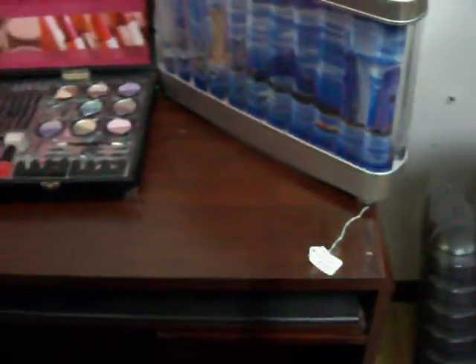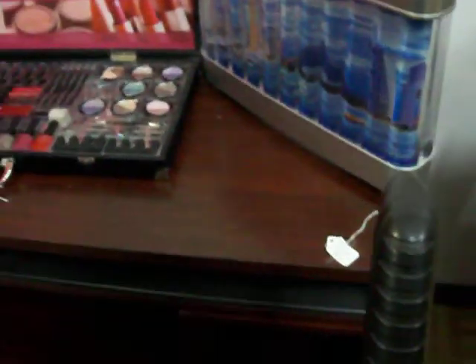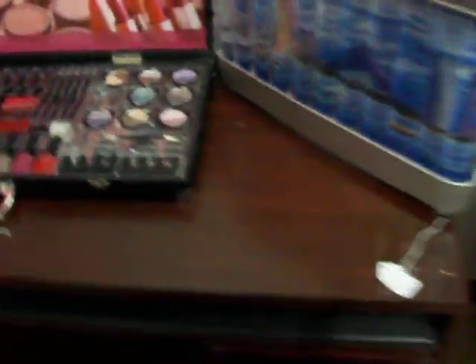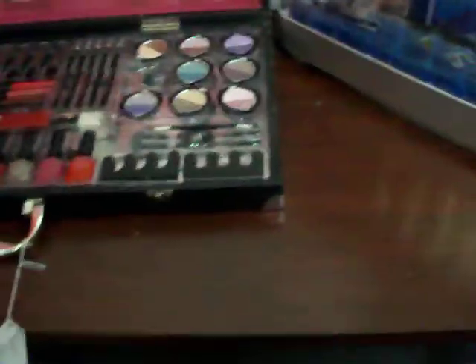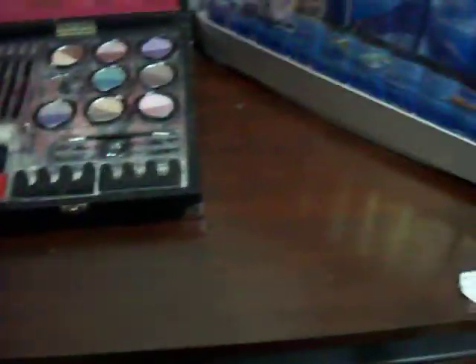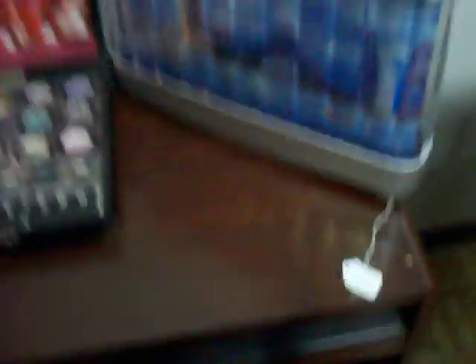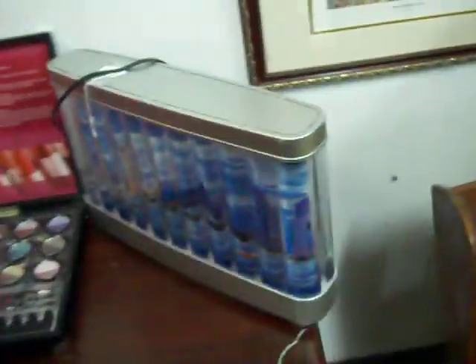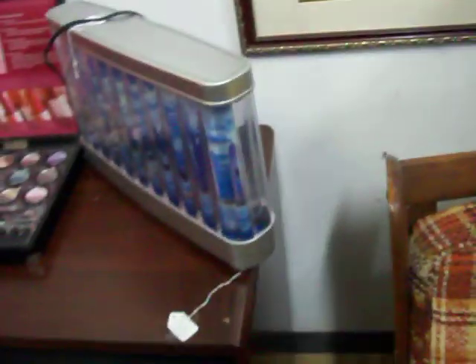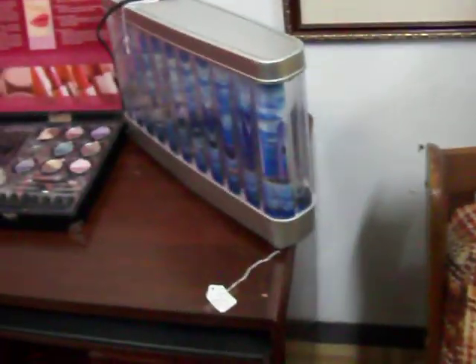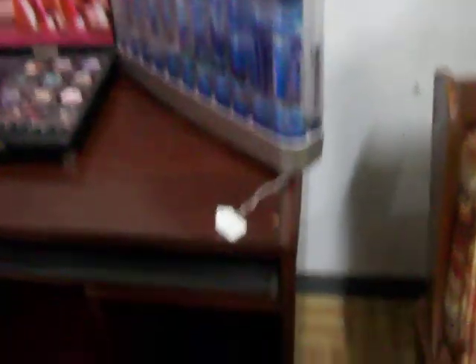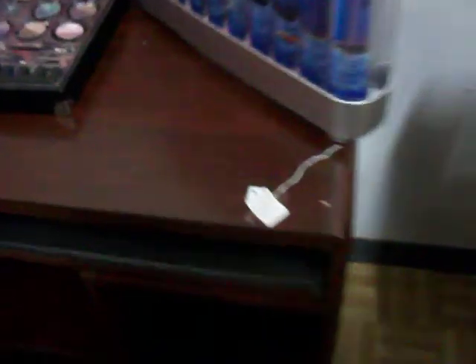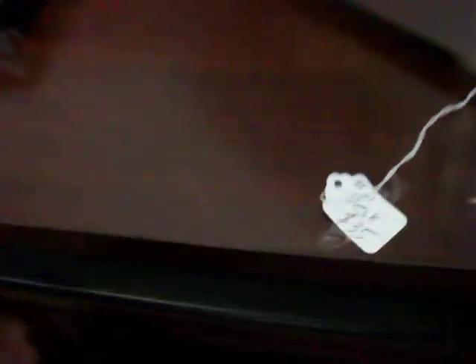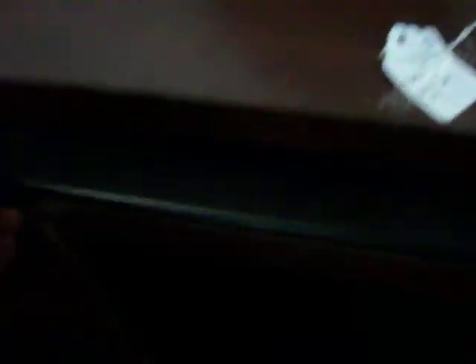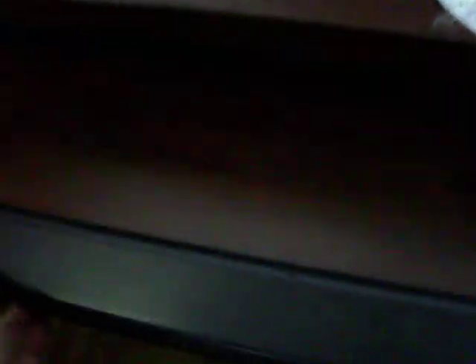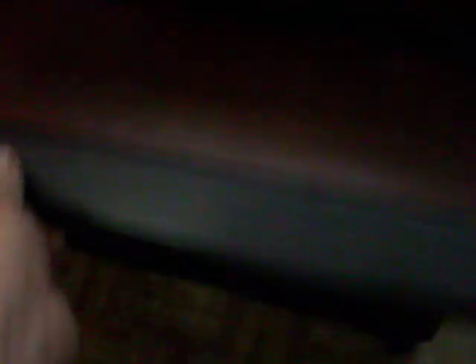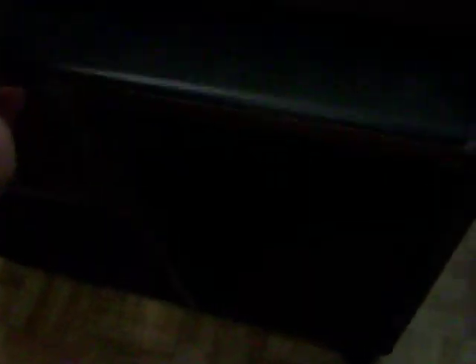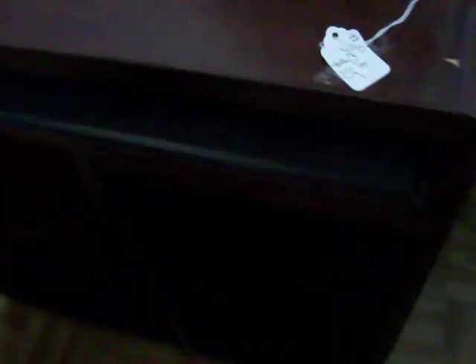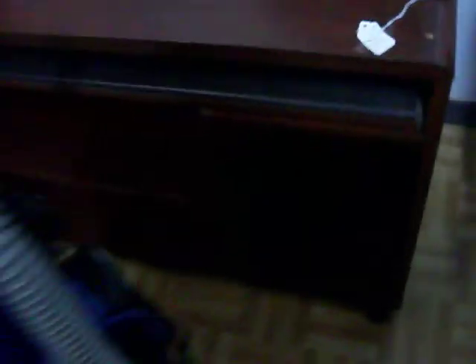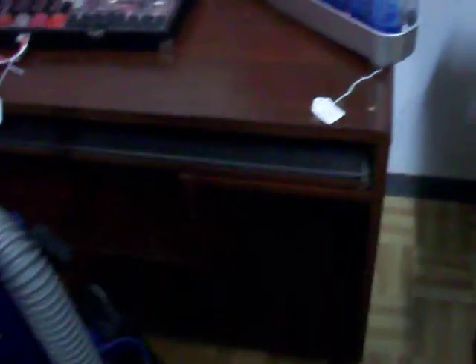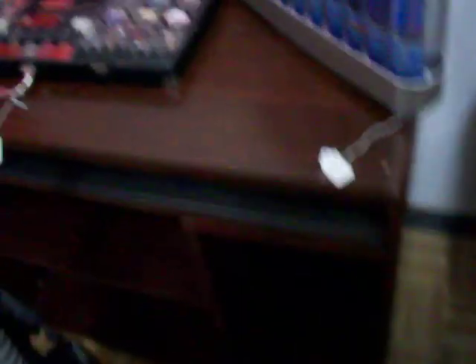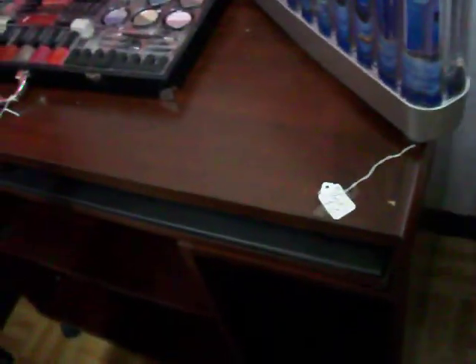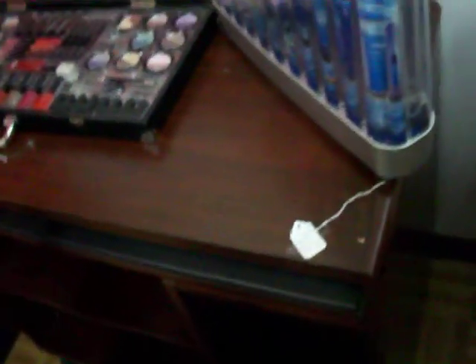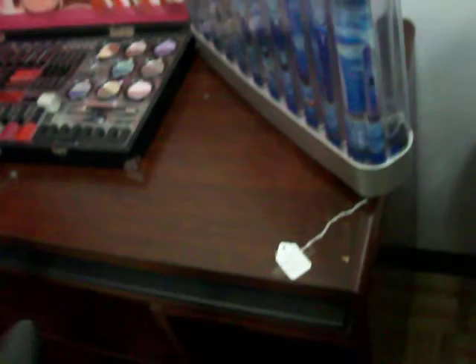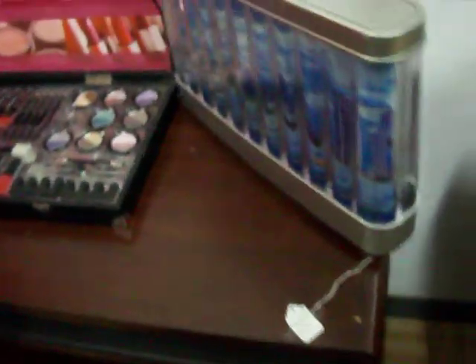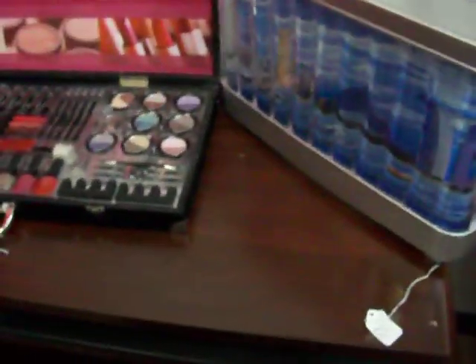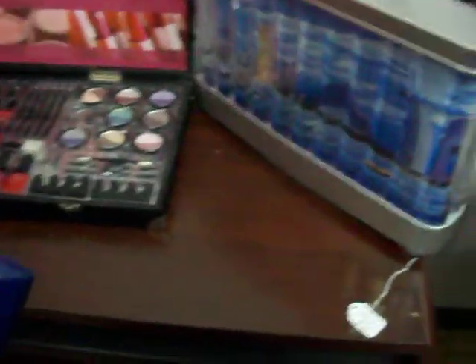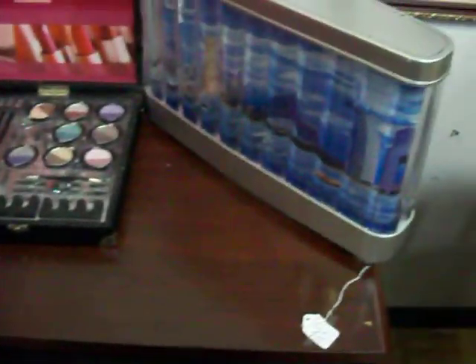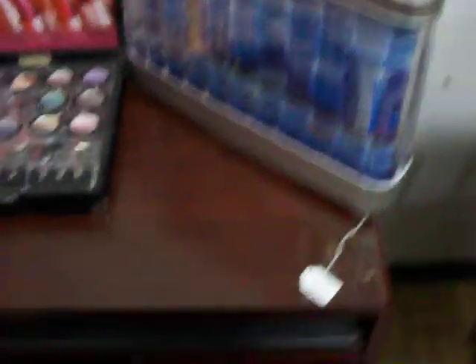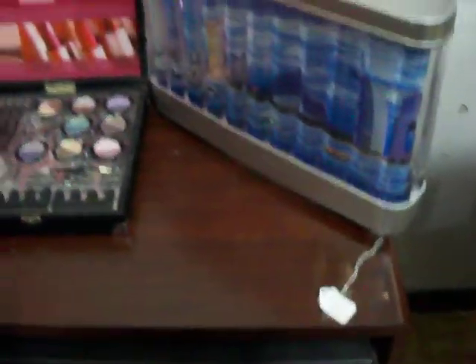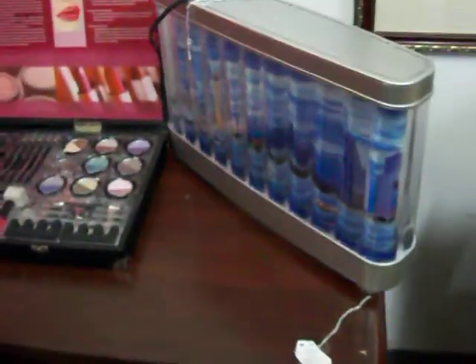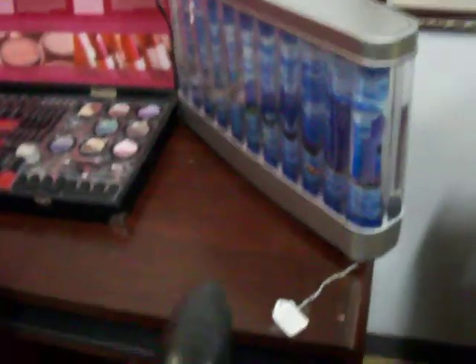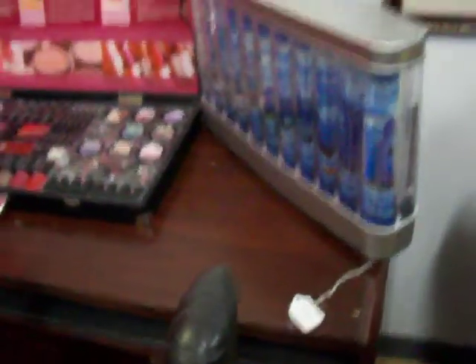Got a computer desk right here behind the vacuums with a pull-out keyboard drawer. You could really use it for anything — to put a TV on, a microwave, or anything else like that. It's just $35.